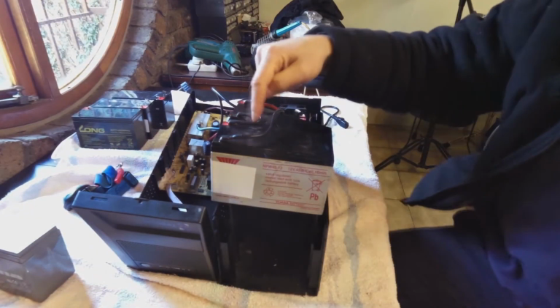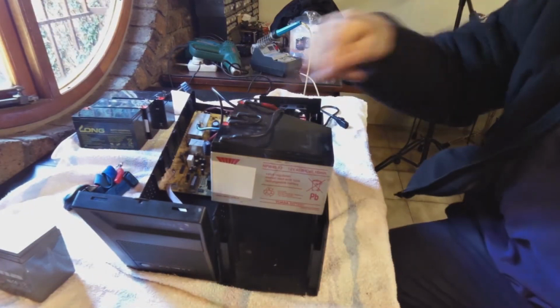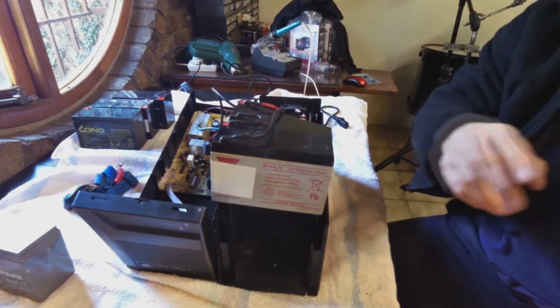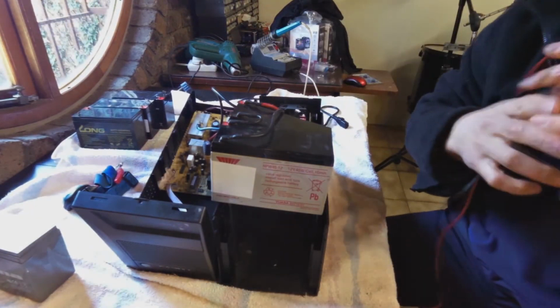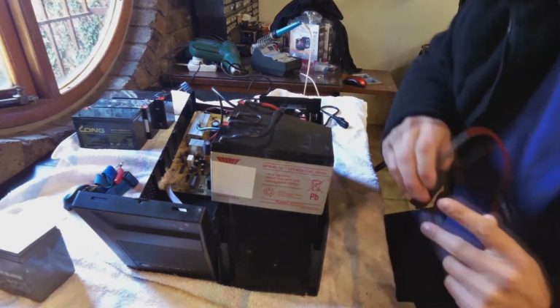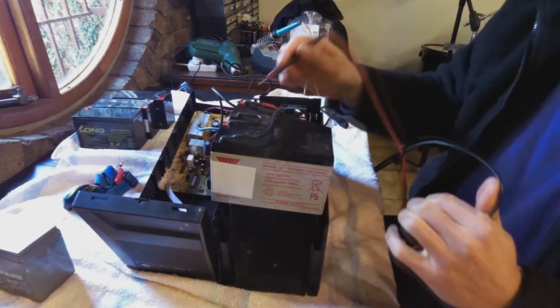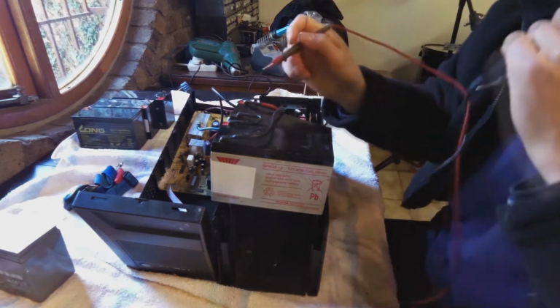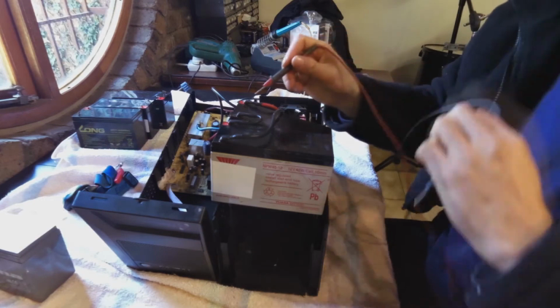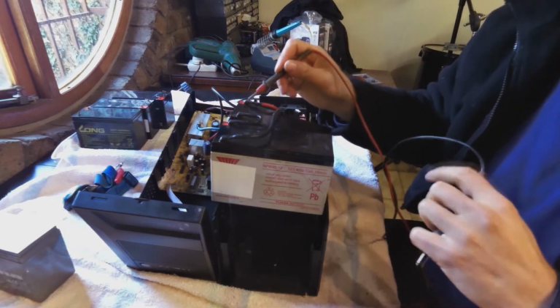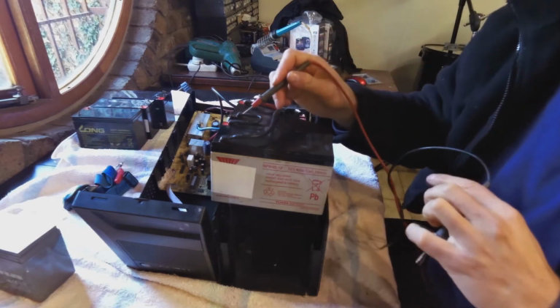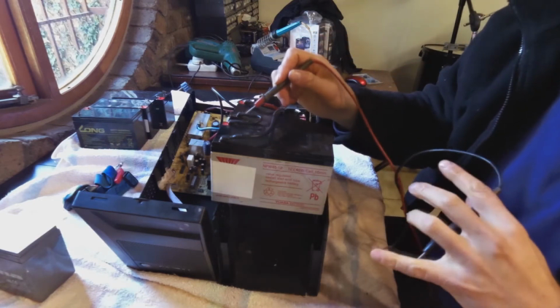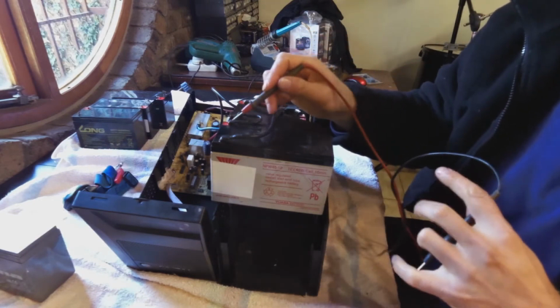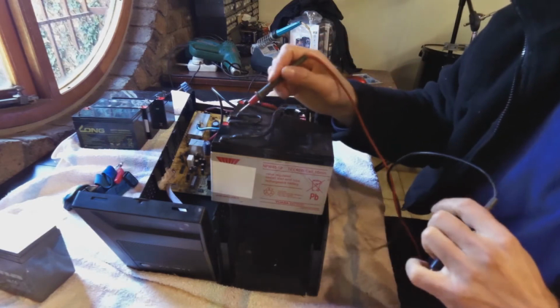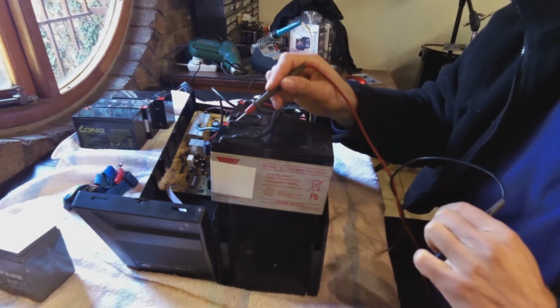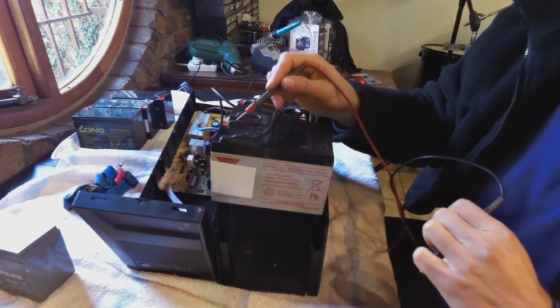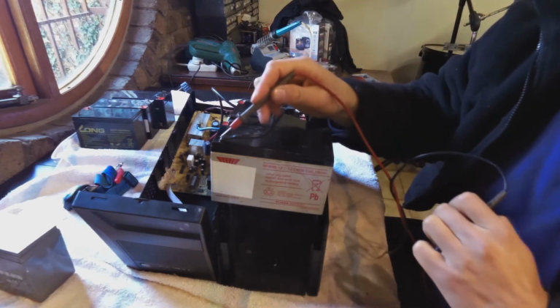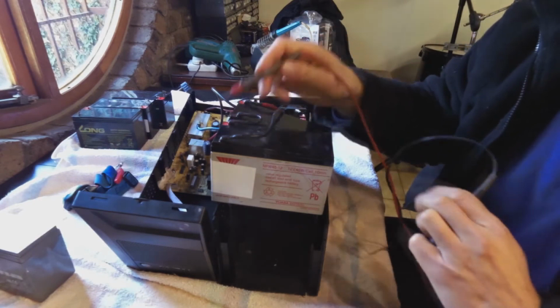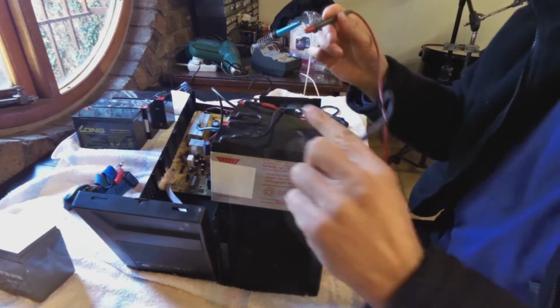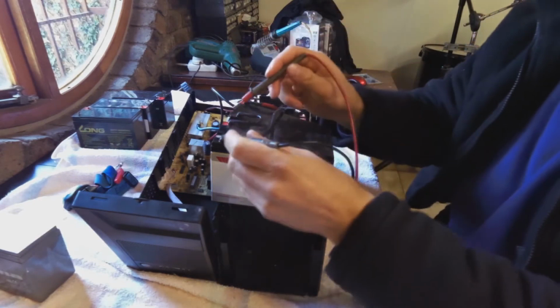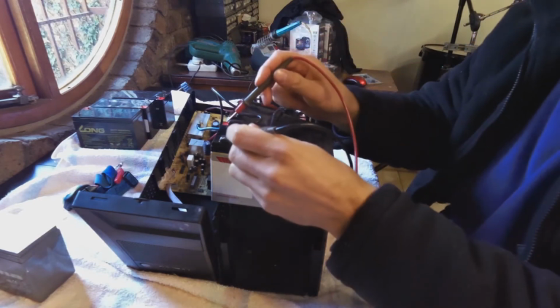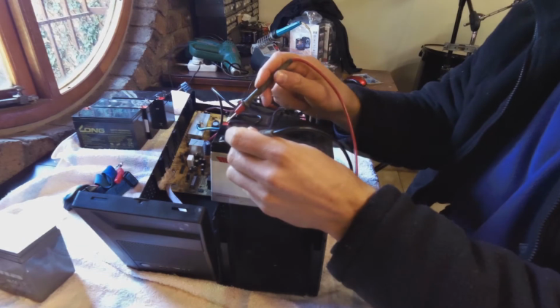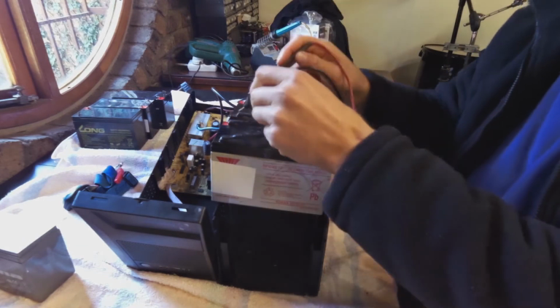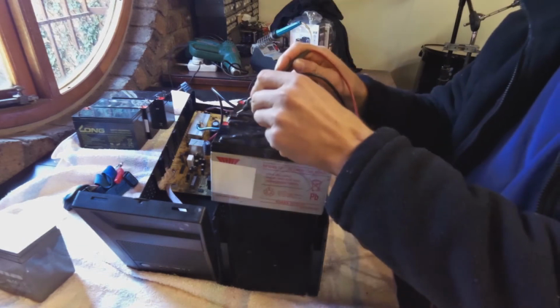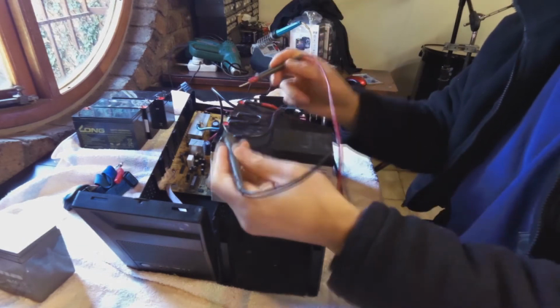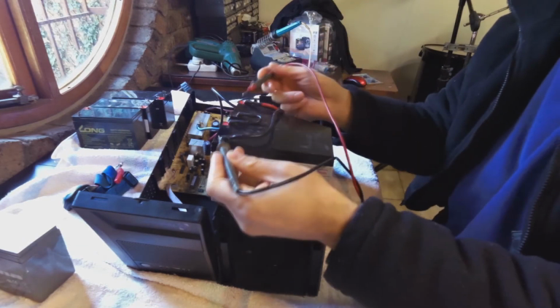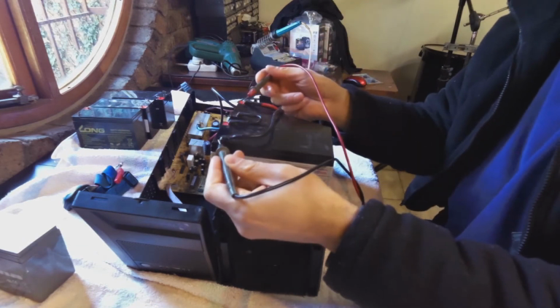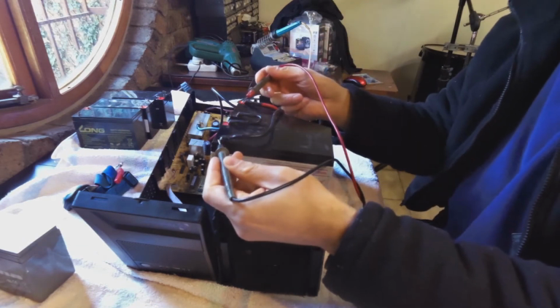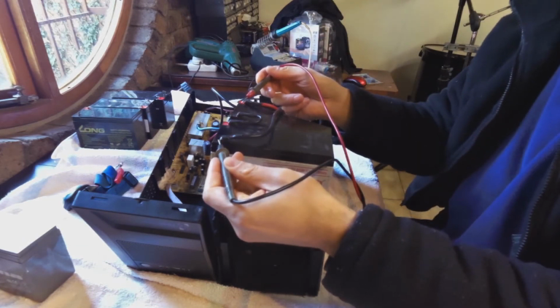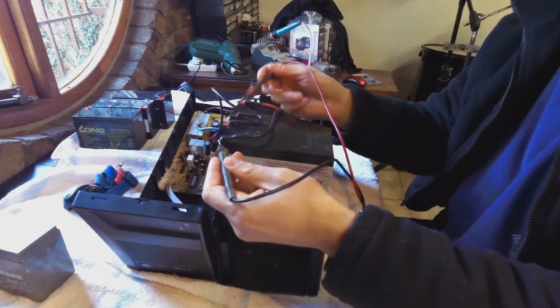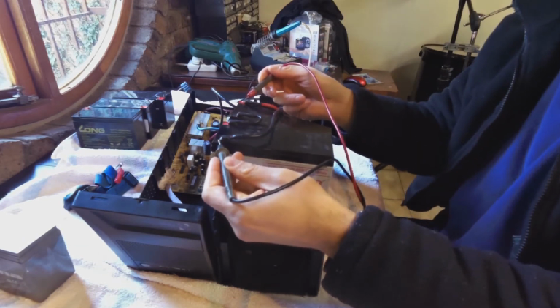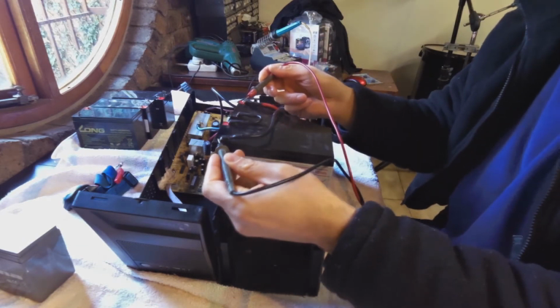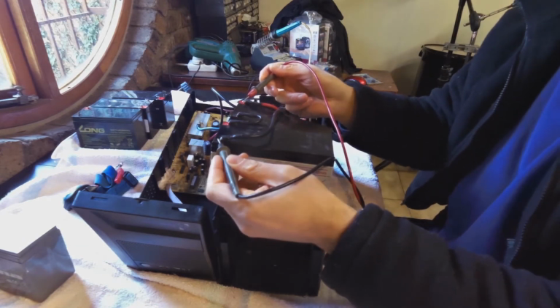There's a jumper here, so the batteries are wired in series. We've got positive, negative, negative, and positive — jumped together — and then negative here. So that should be 12 volts and that should be 12 volts, which gives me 24 volts across positive to negative.